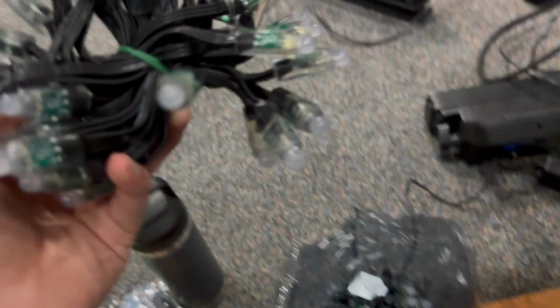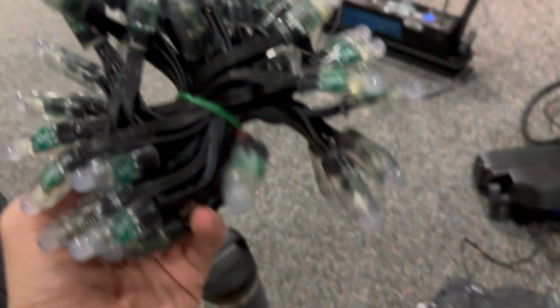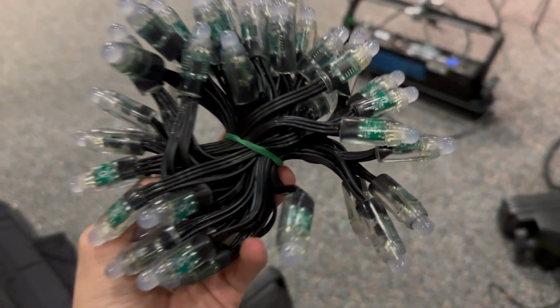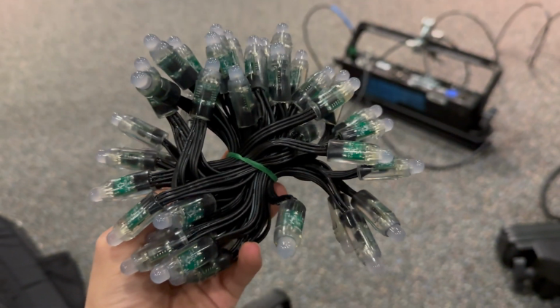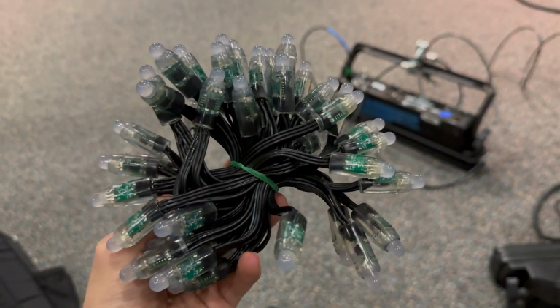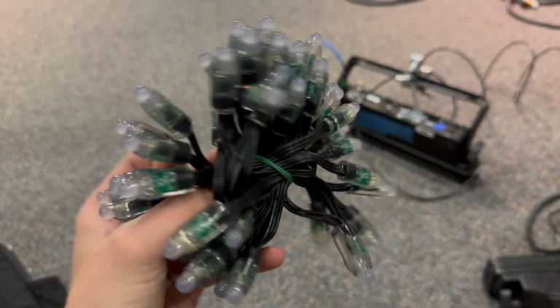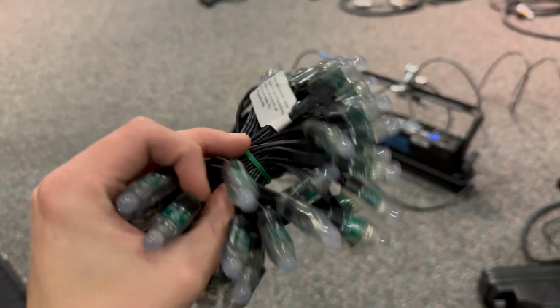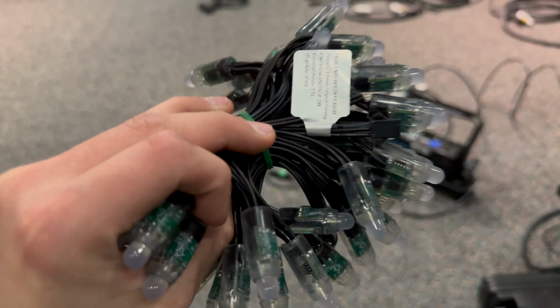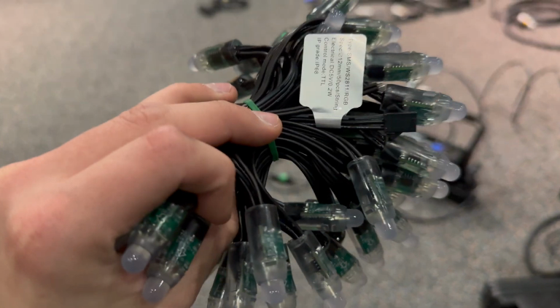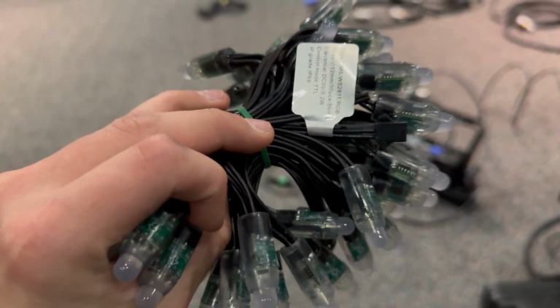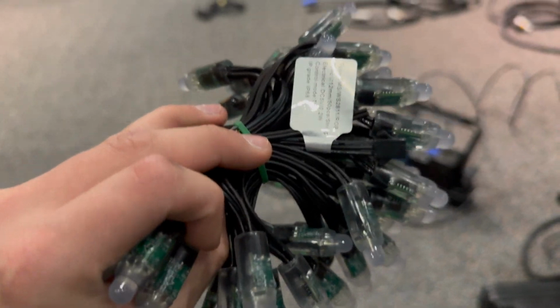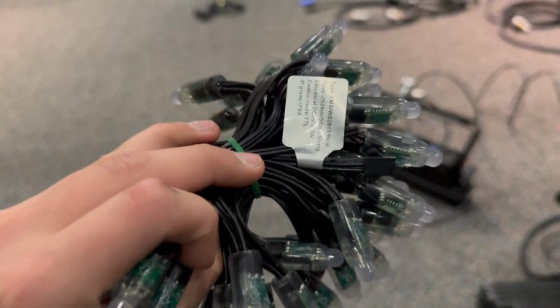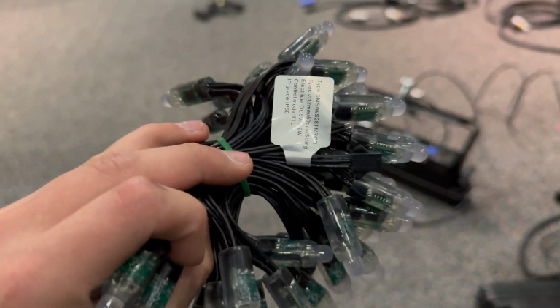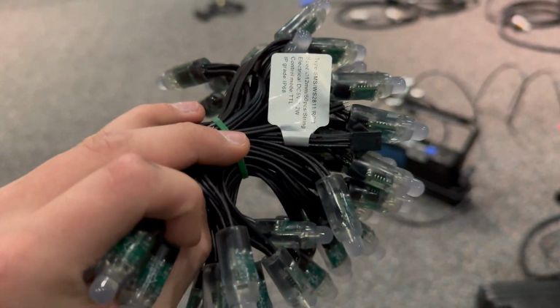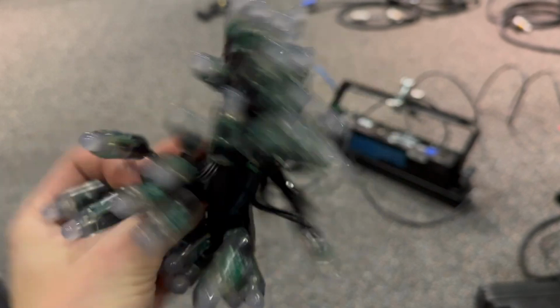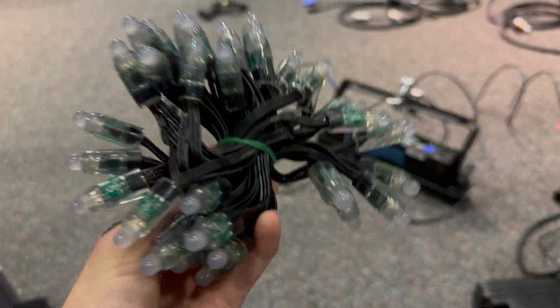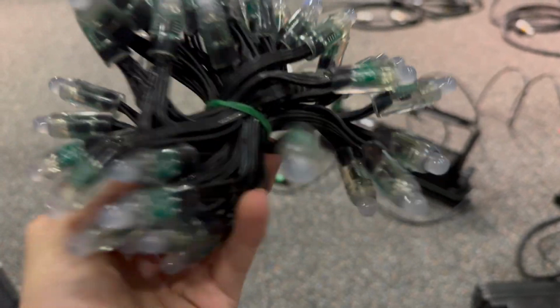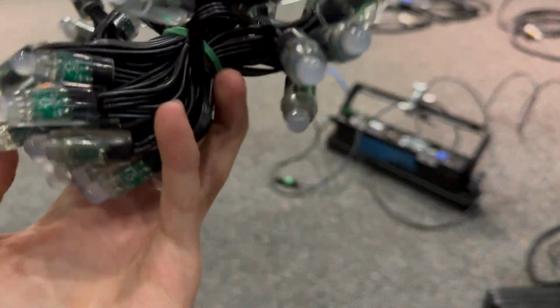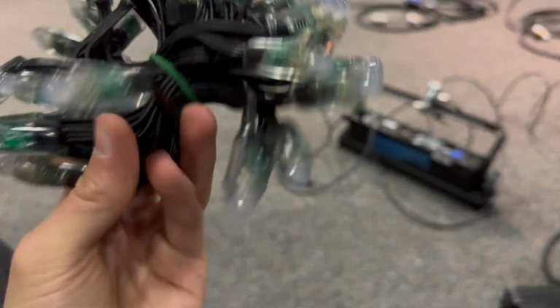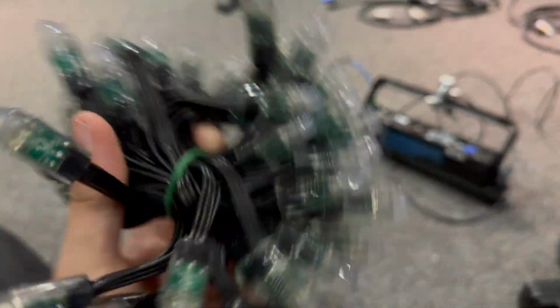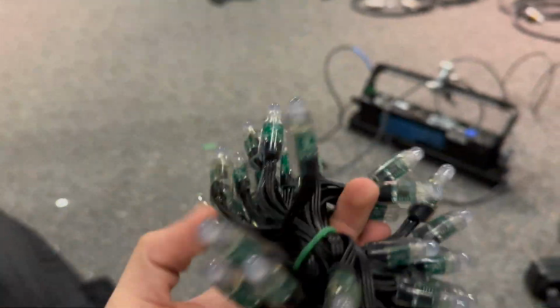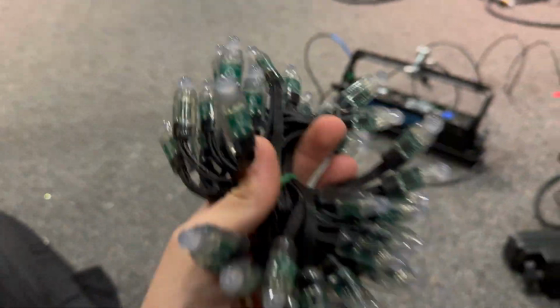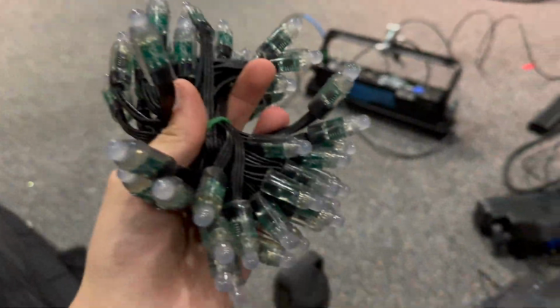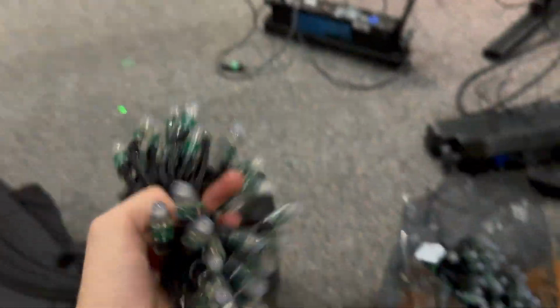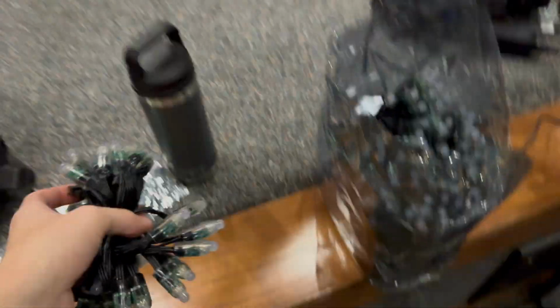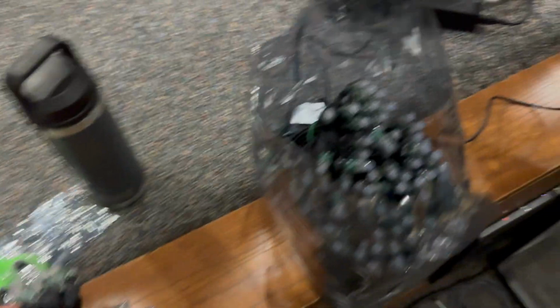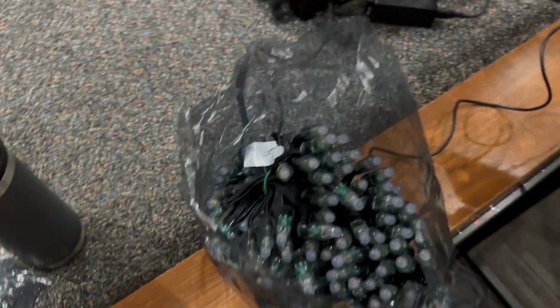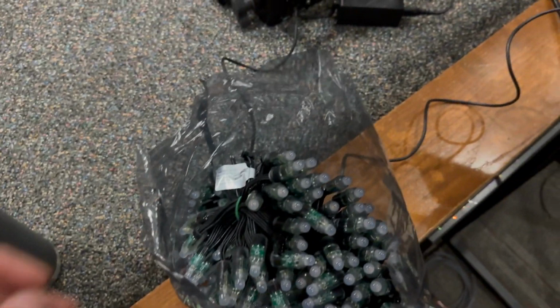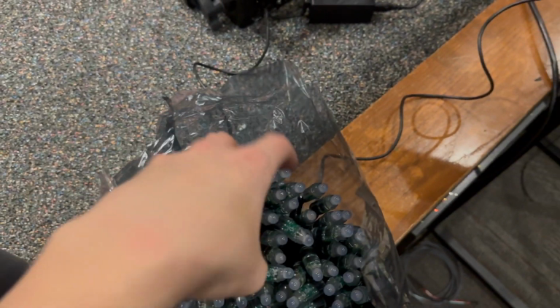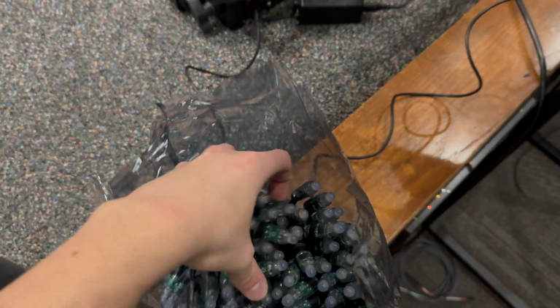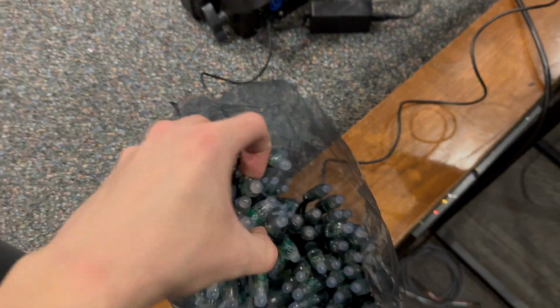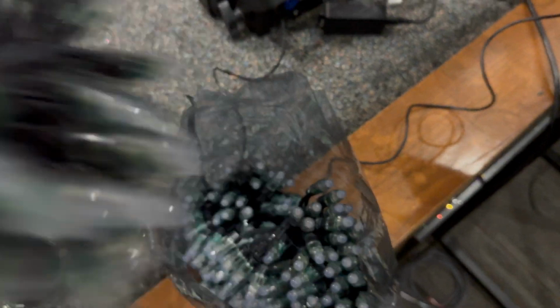These are WS2811 5V LEDs in 50-LED strands, with 10 strands in each bag. I got 2 bags, and they will obviously be going on the stage.